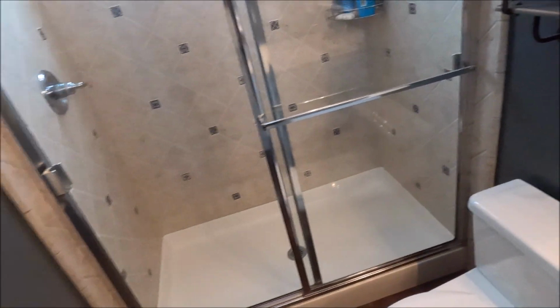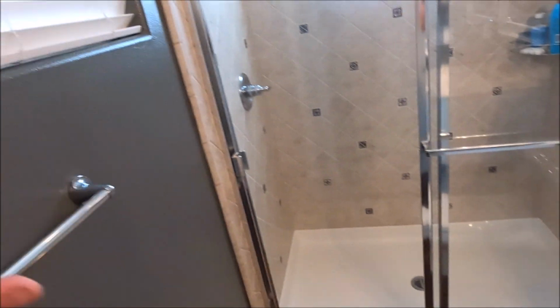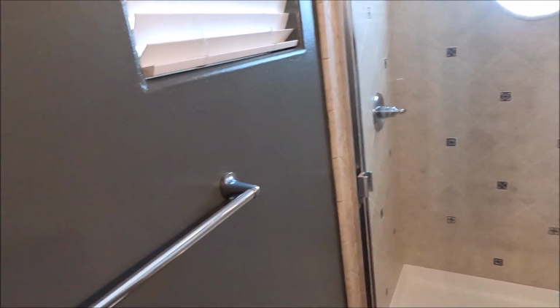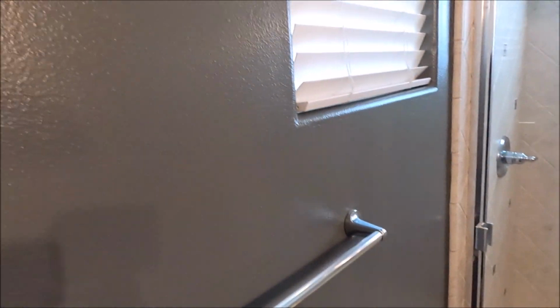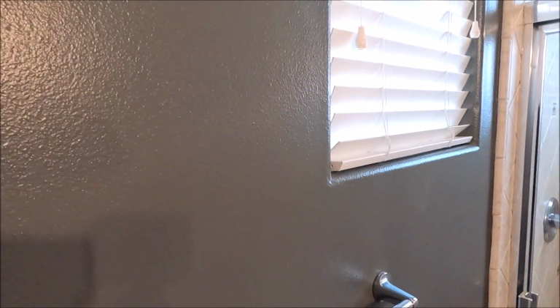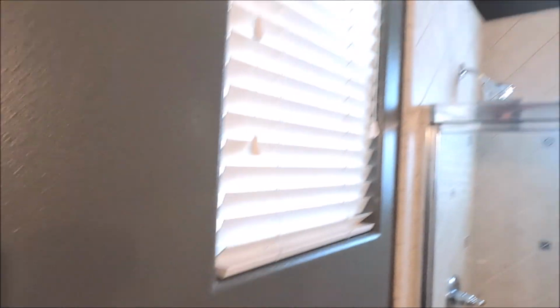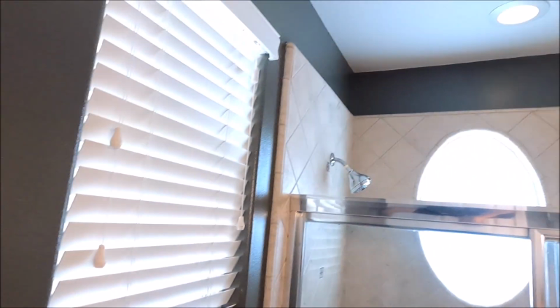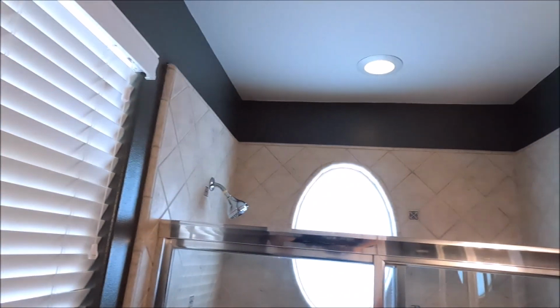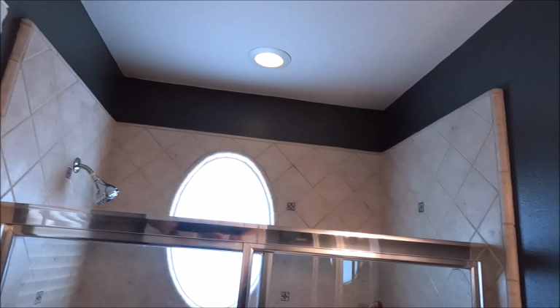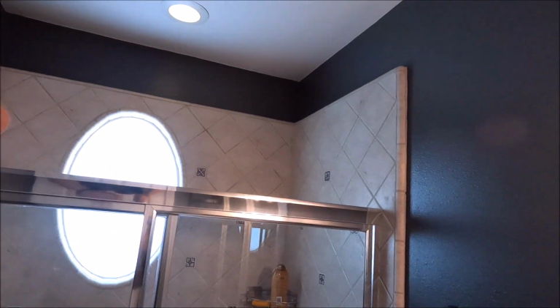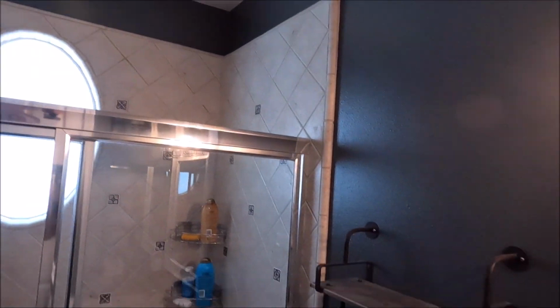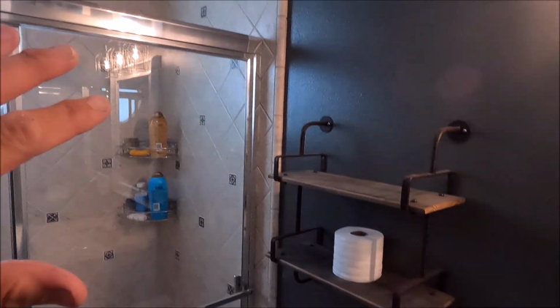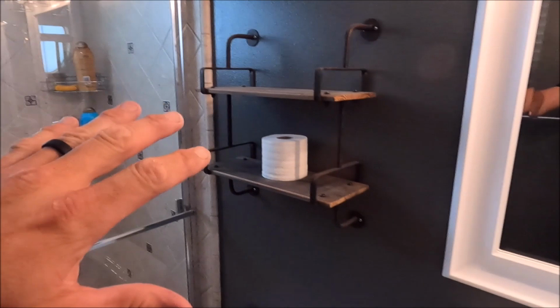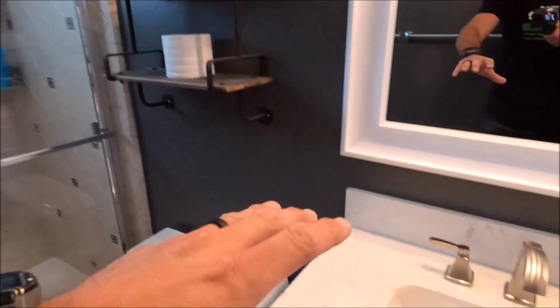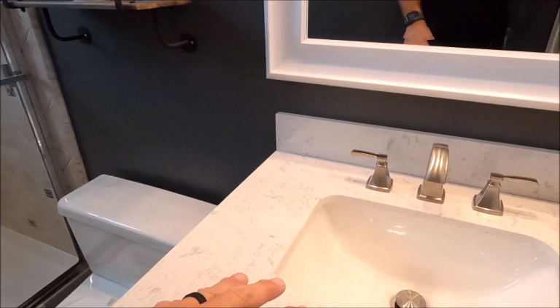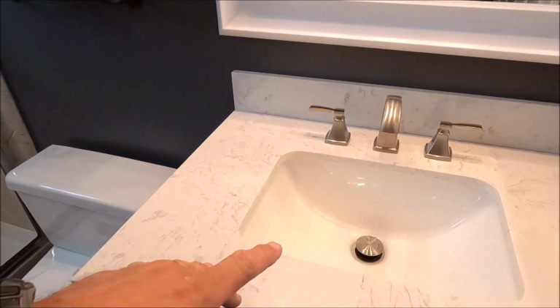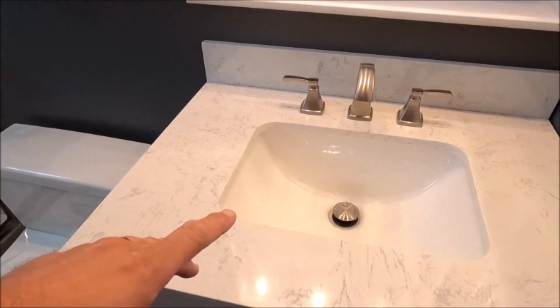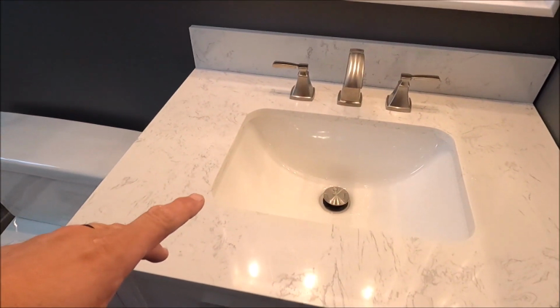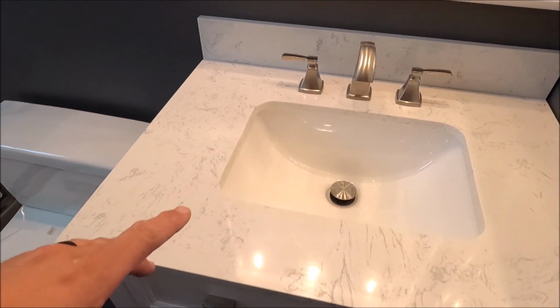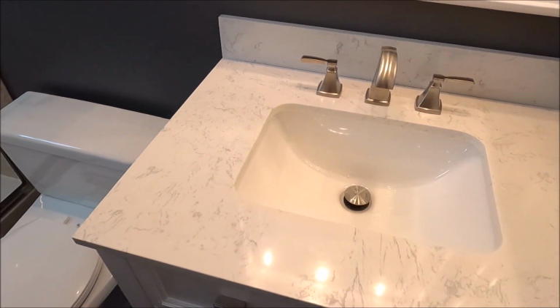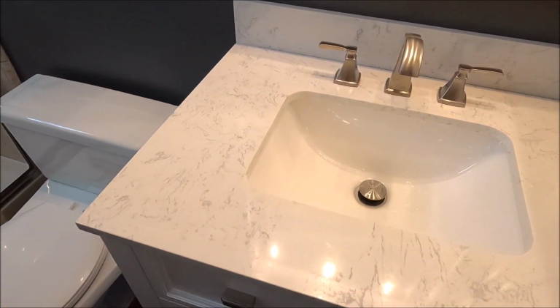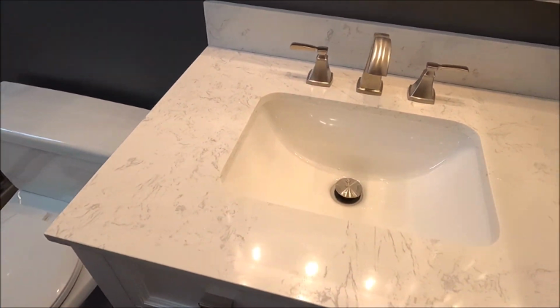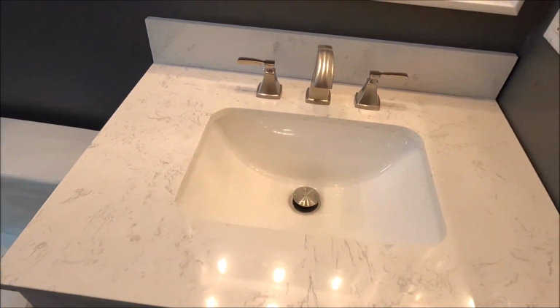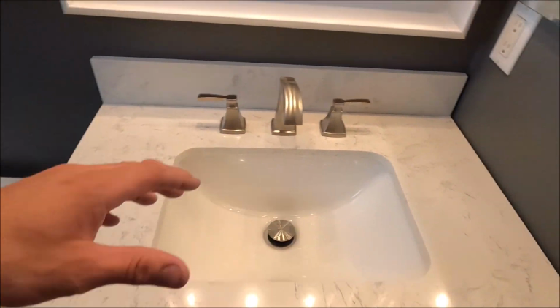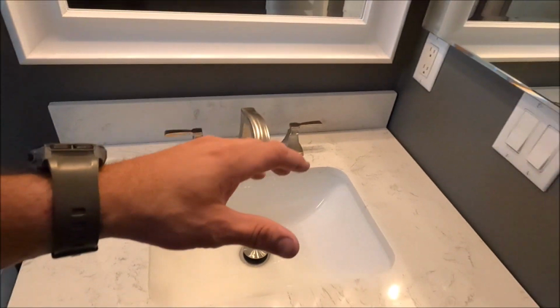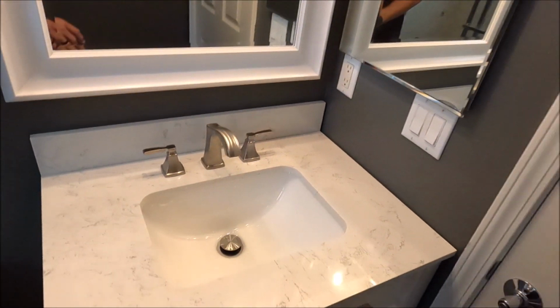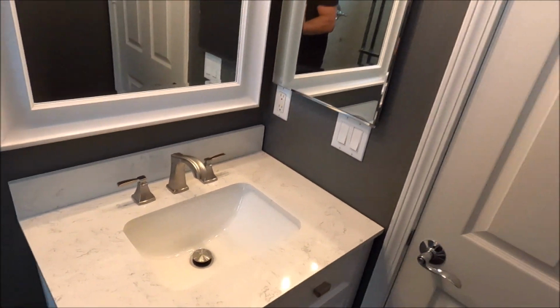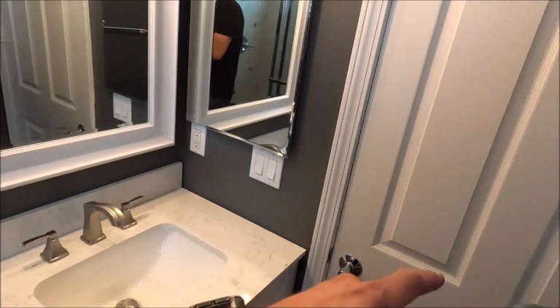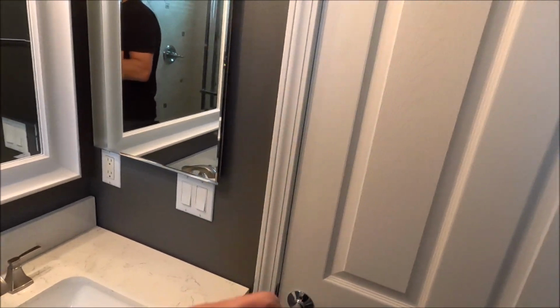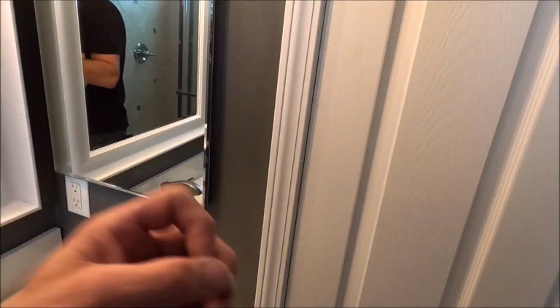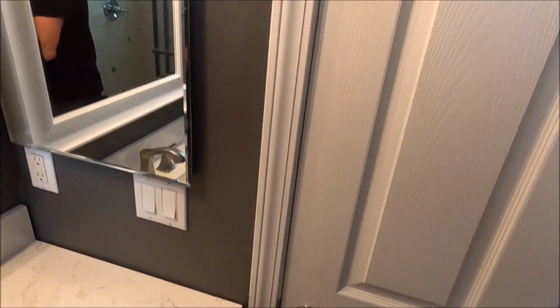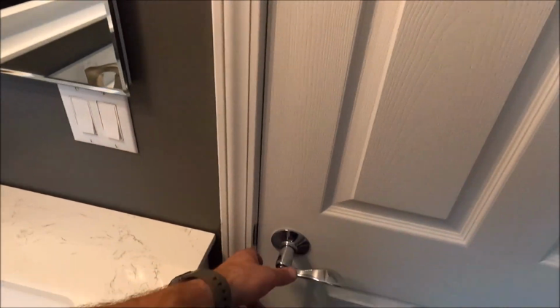All we did in this bathroom was simple: paint, new vanity, and that's it. Let's go check out the hall bath where we remodeled the shower.